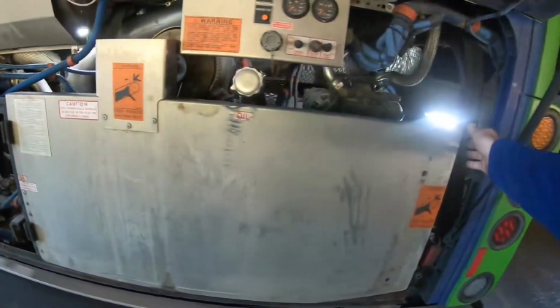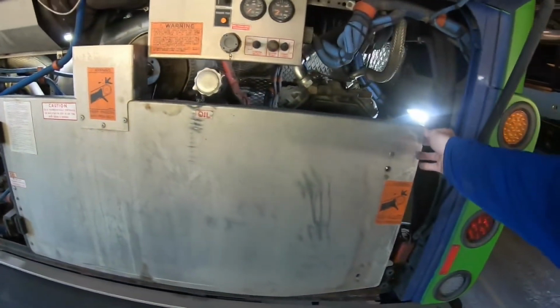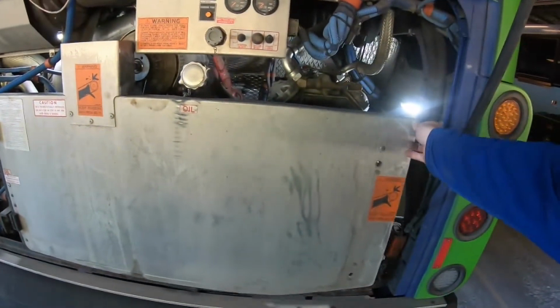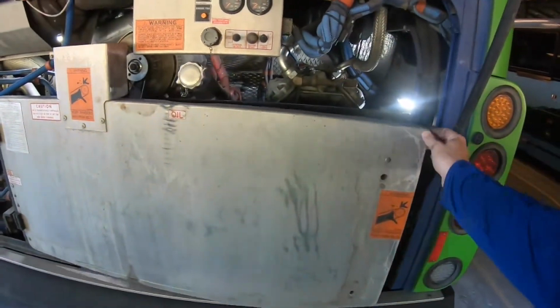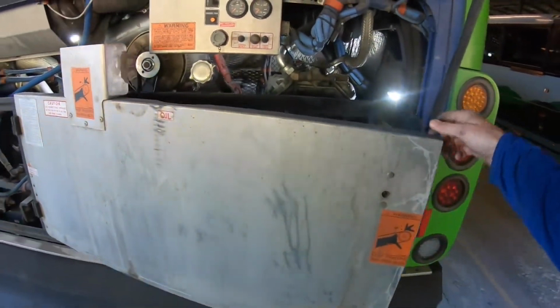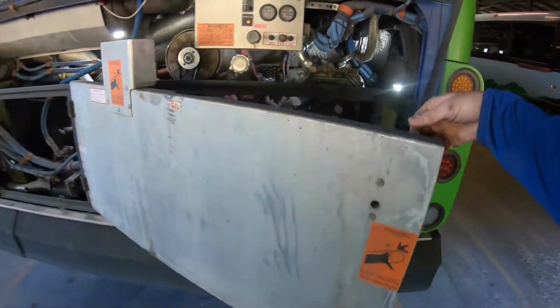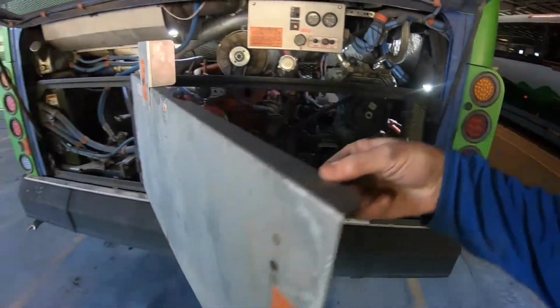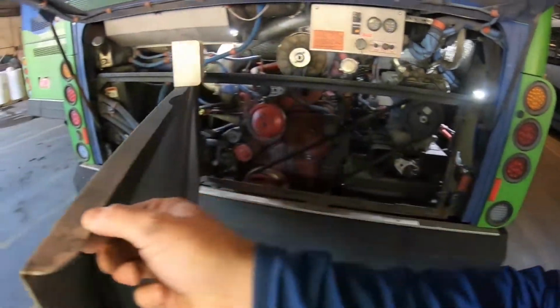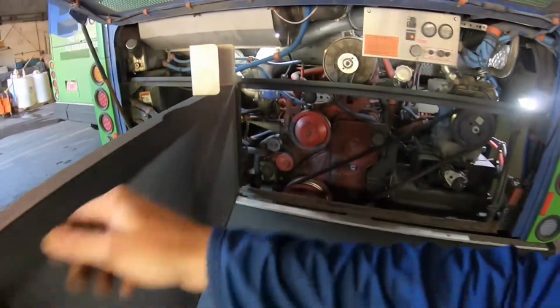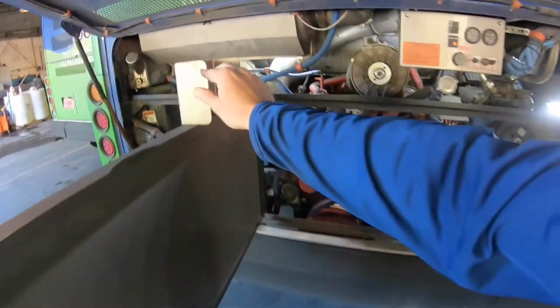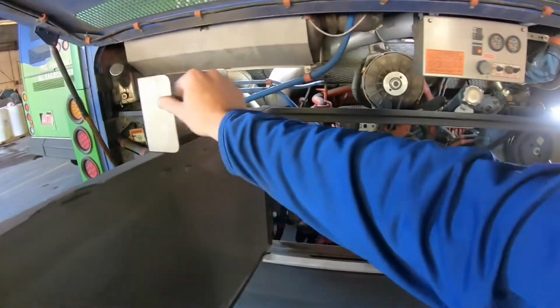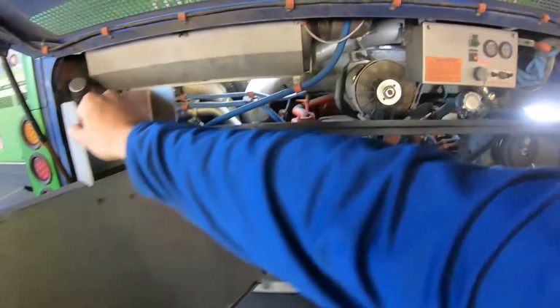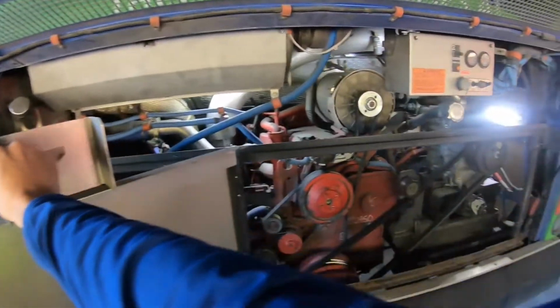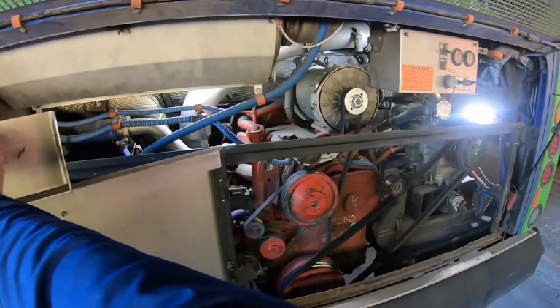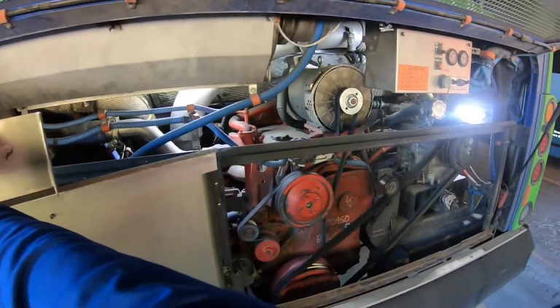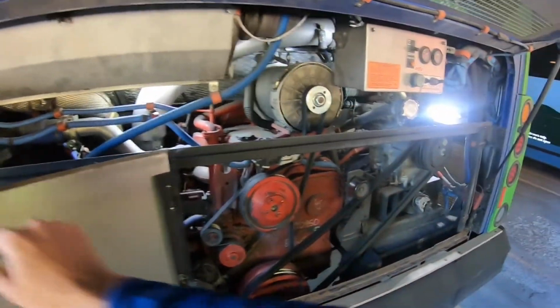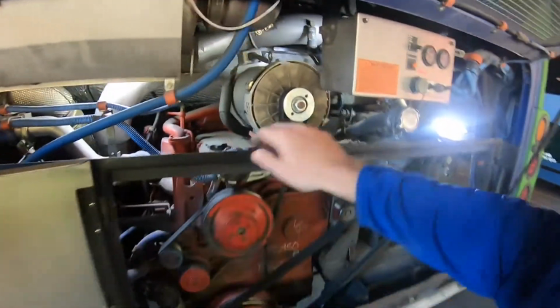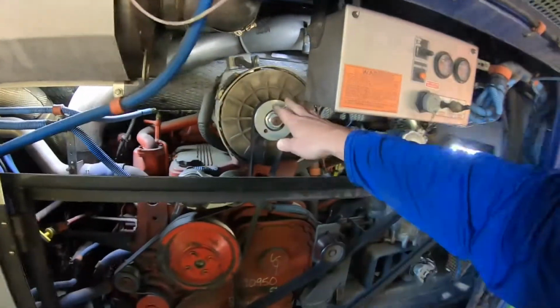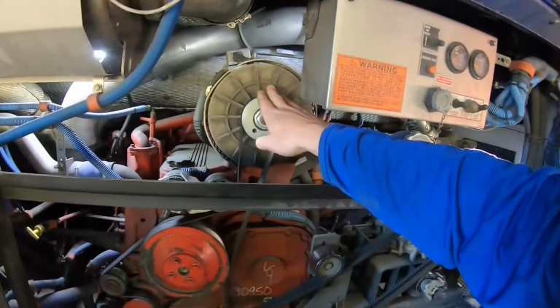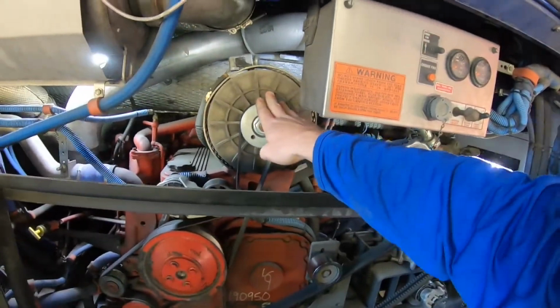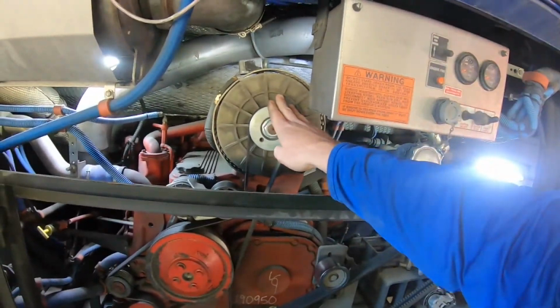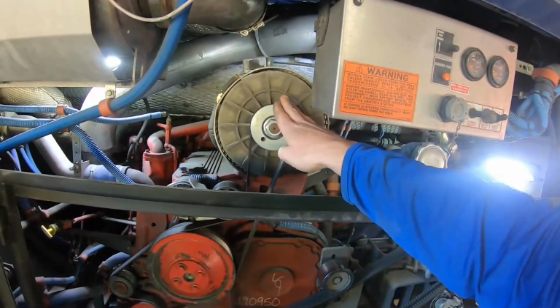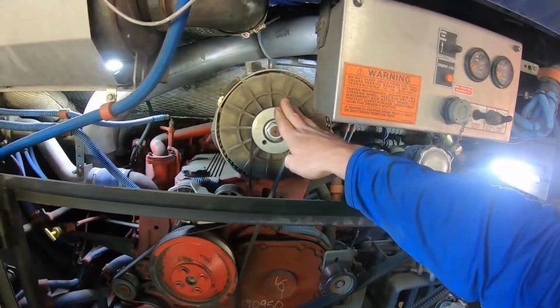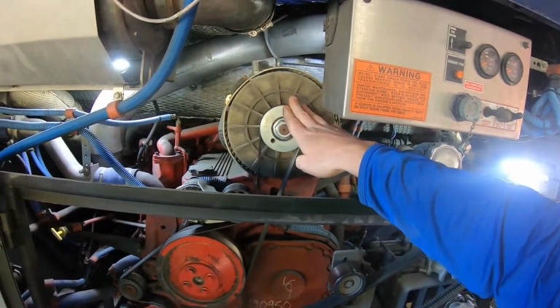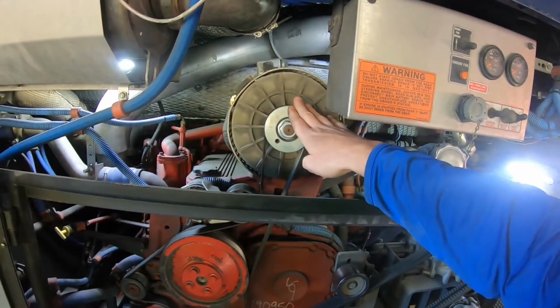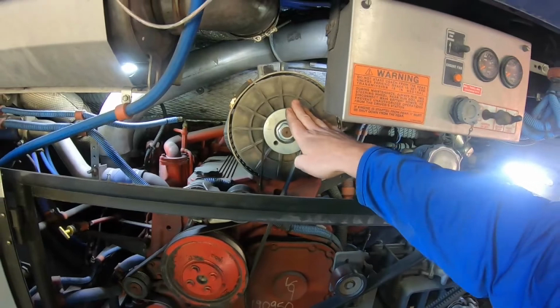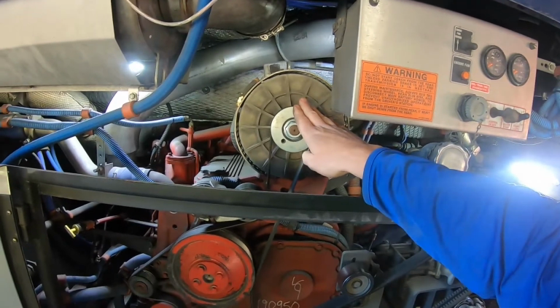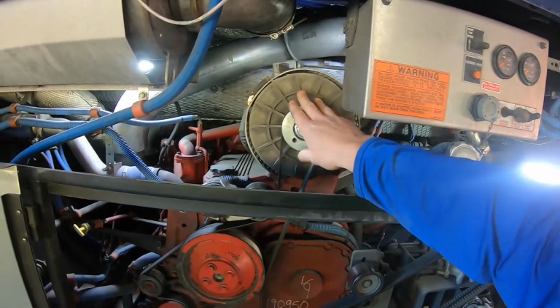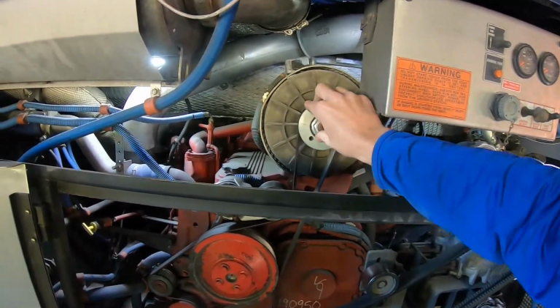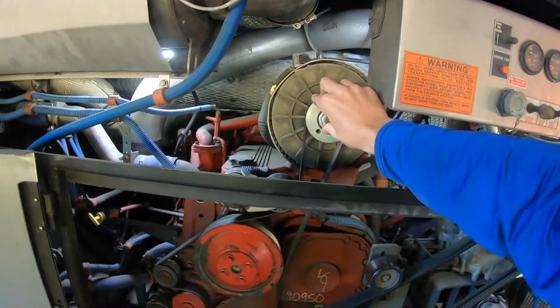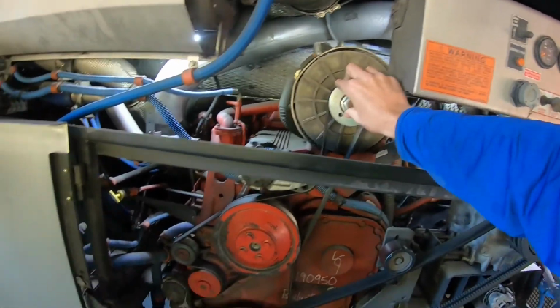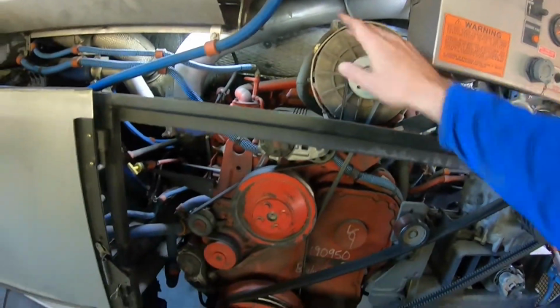Open the engine bay door — working properly and secure to the bus. This is the alternator. It charges the 12 and 24 volt batteries and is secure to the bus.